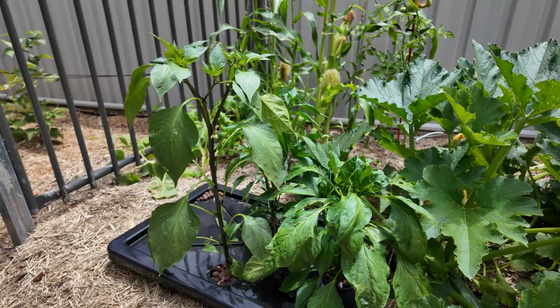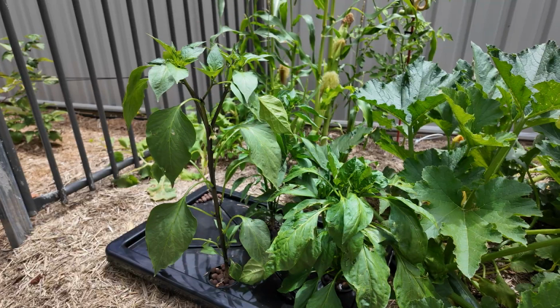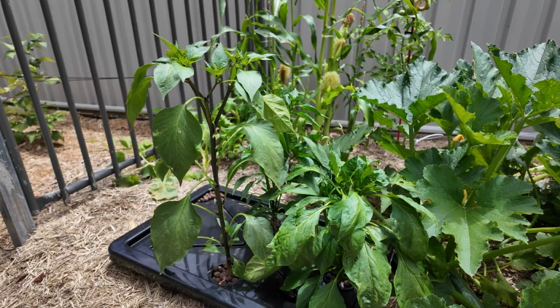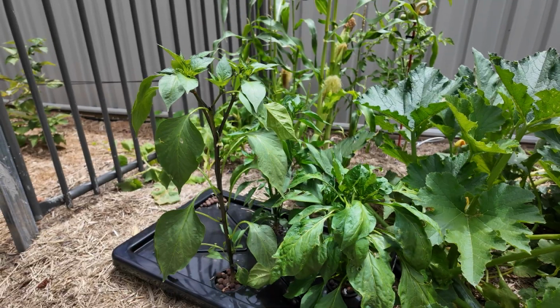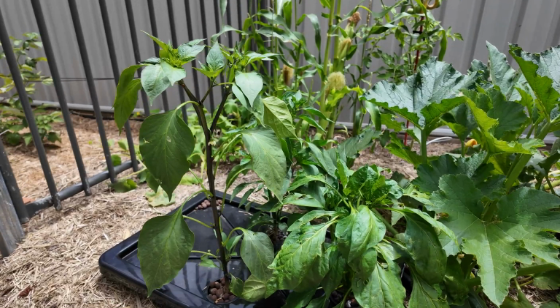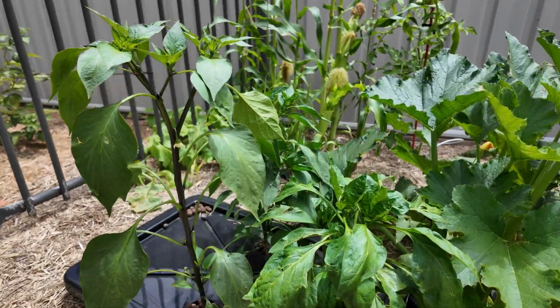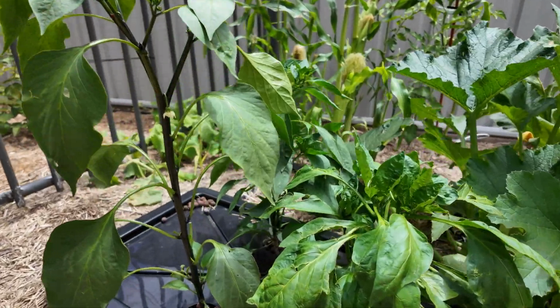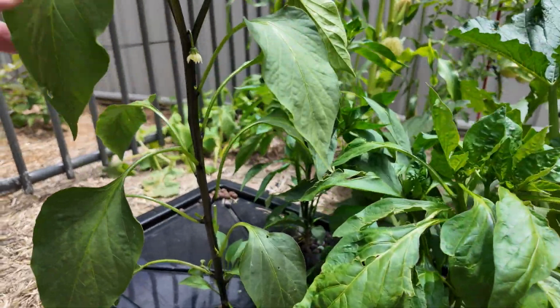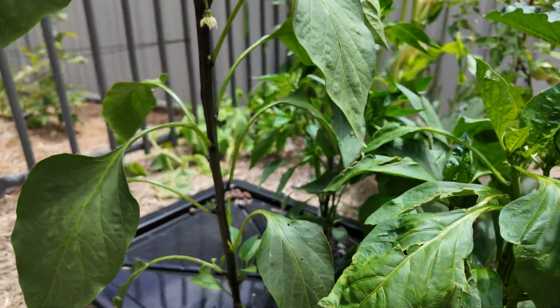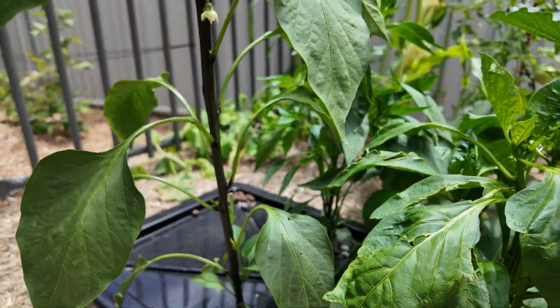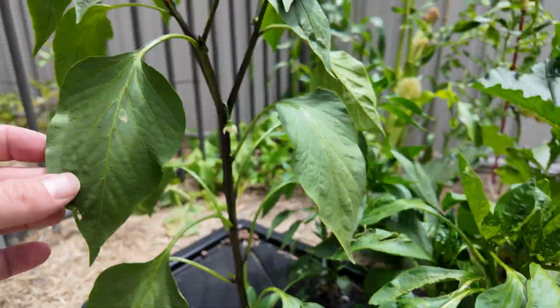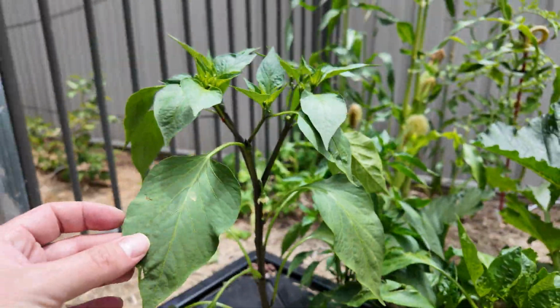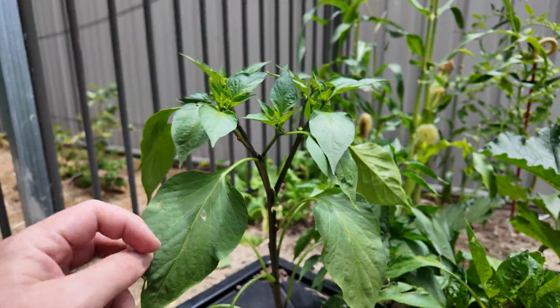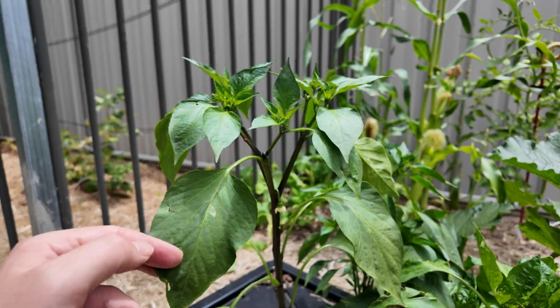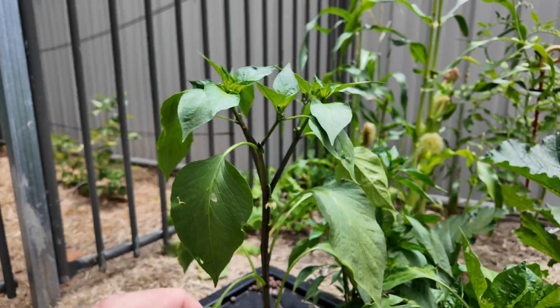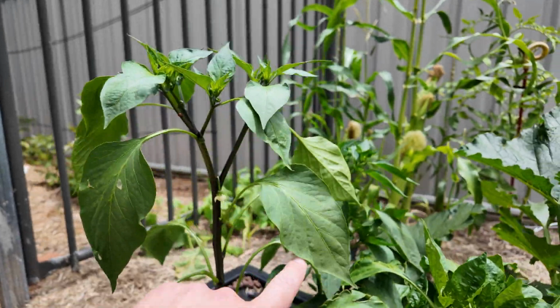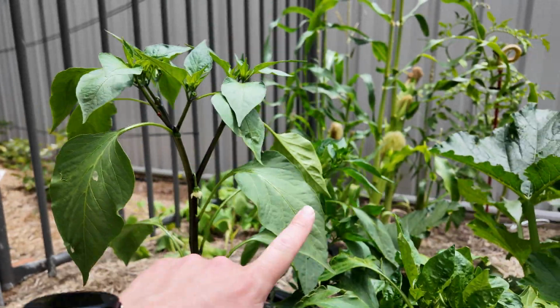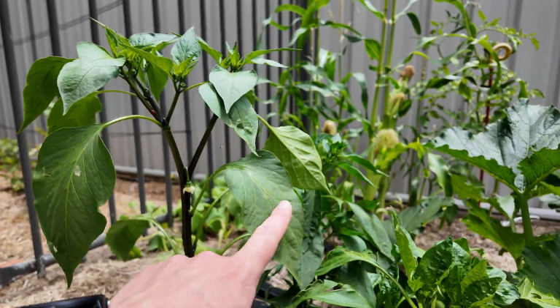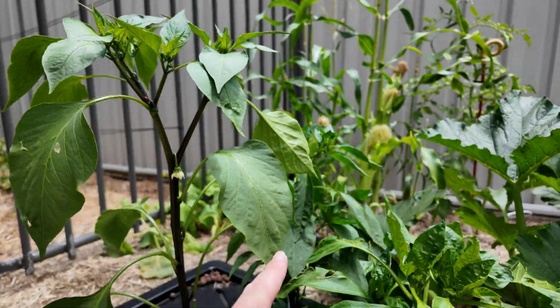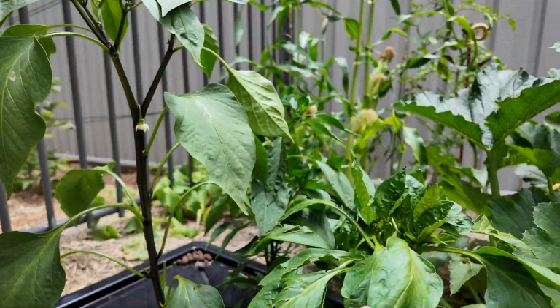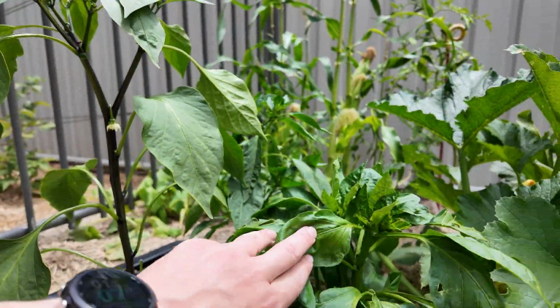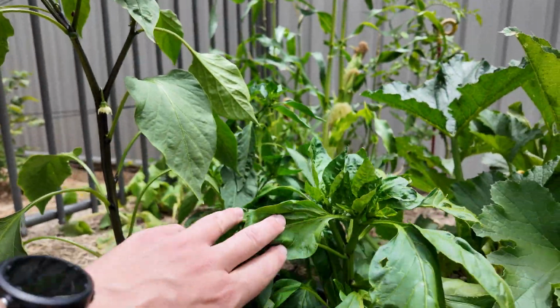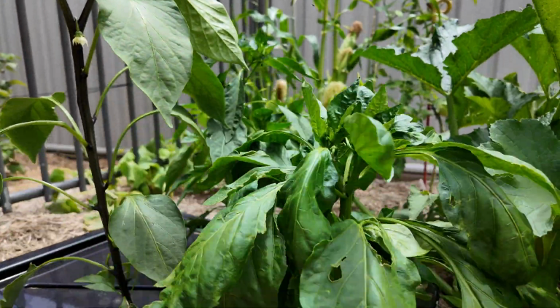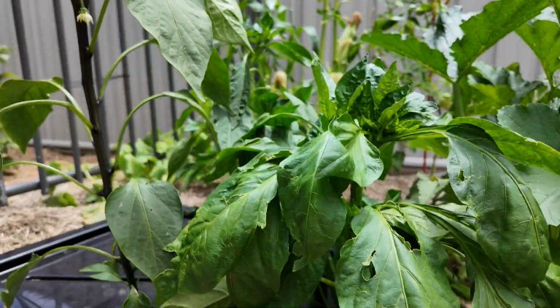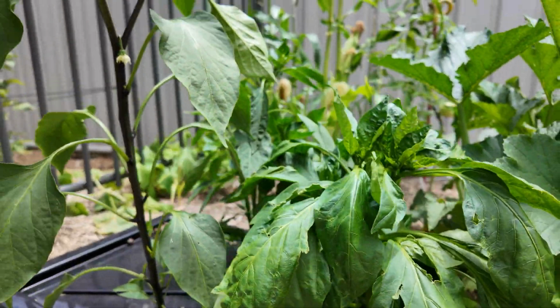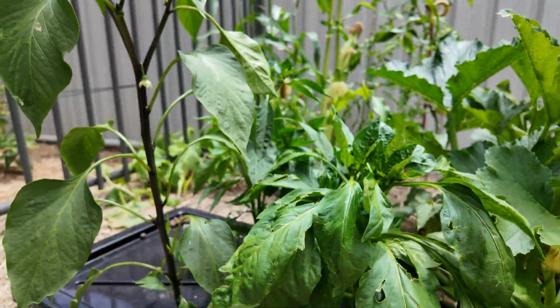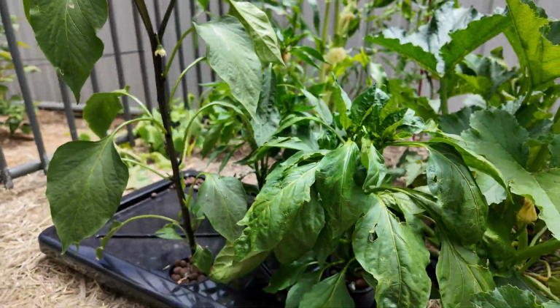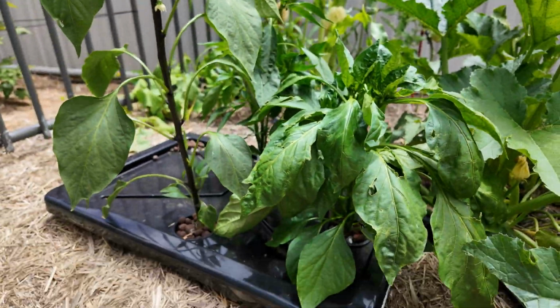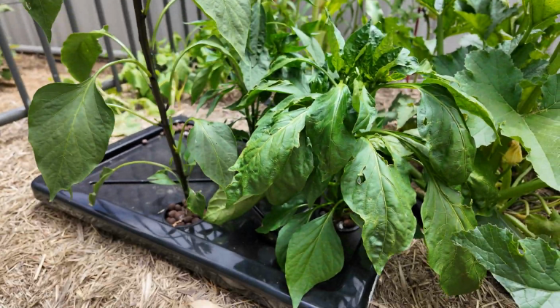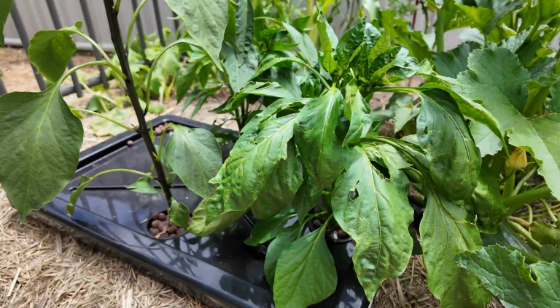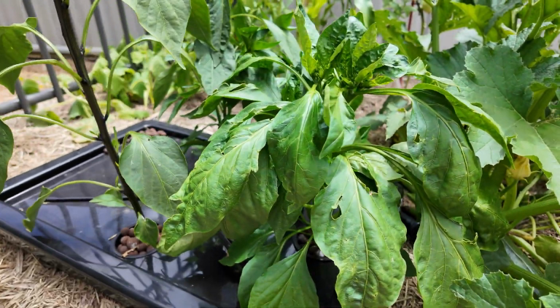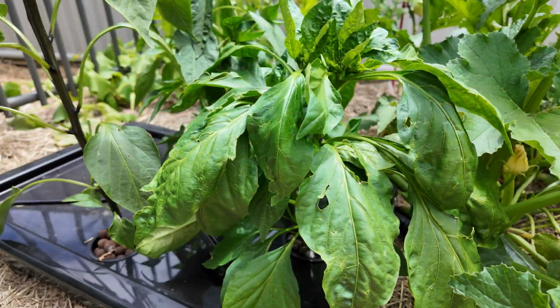Look, if you're interested, the chilies are doing great. This is a jalapeño on the left here, and I think that's a cayenne and also a capsicum. They're all doing great in this little kratki as well.